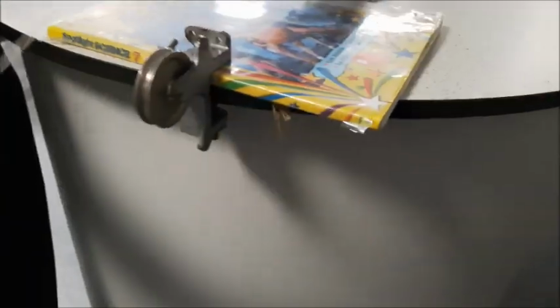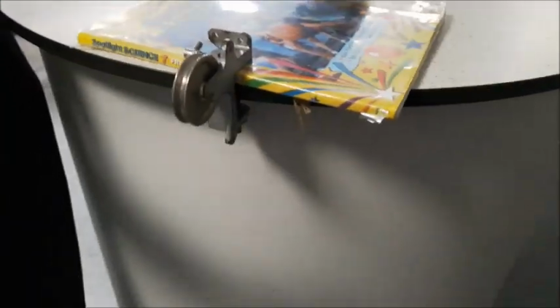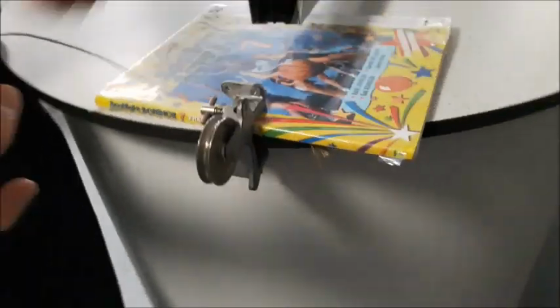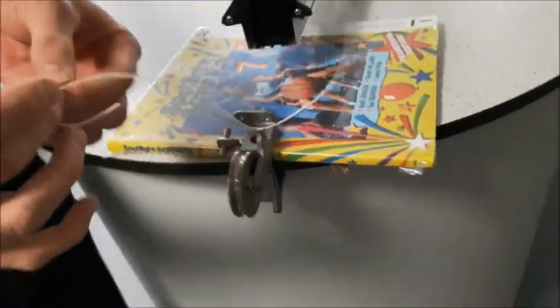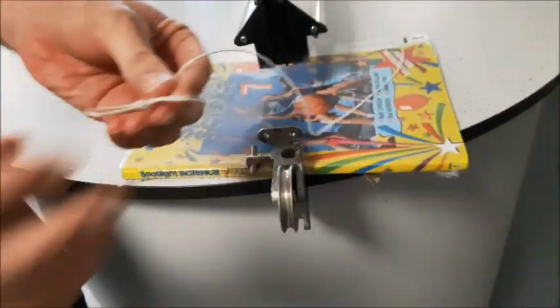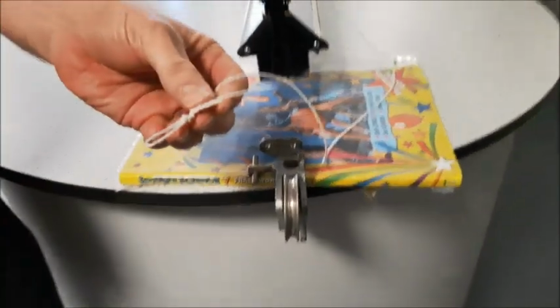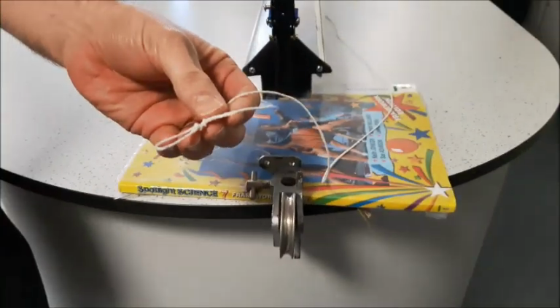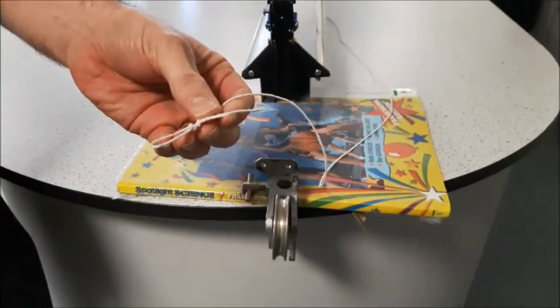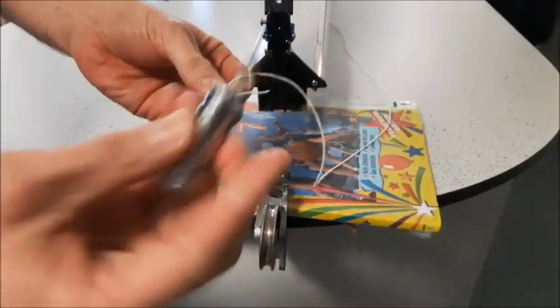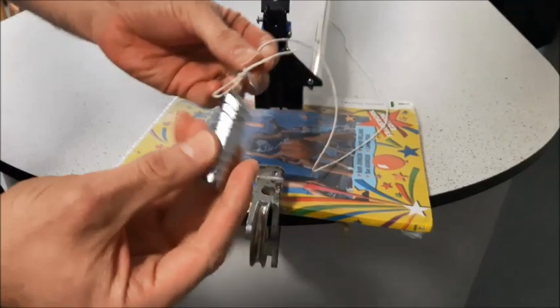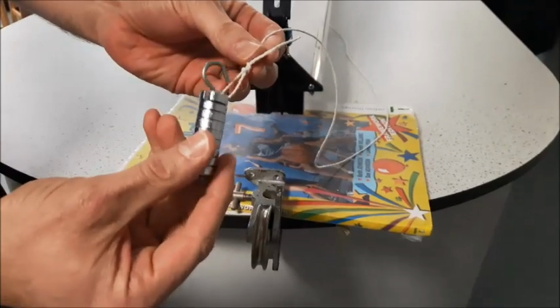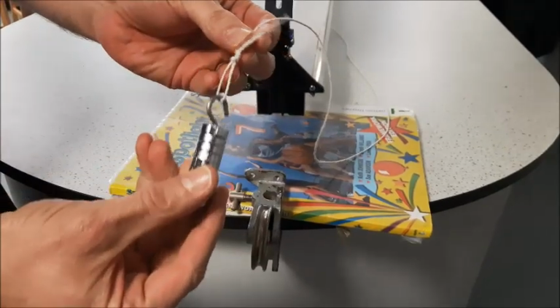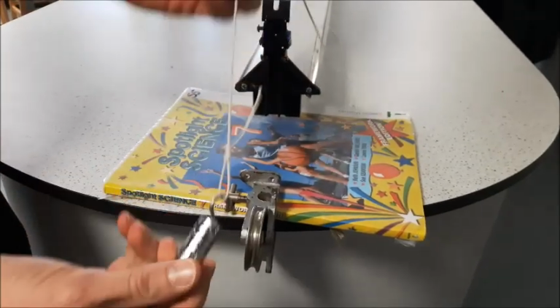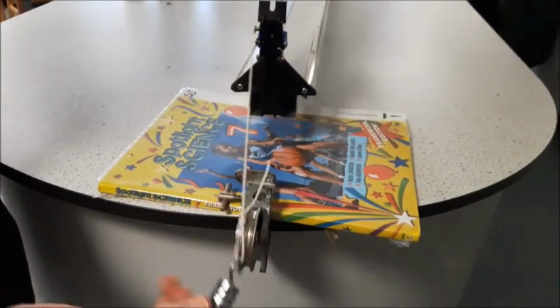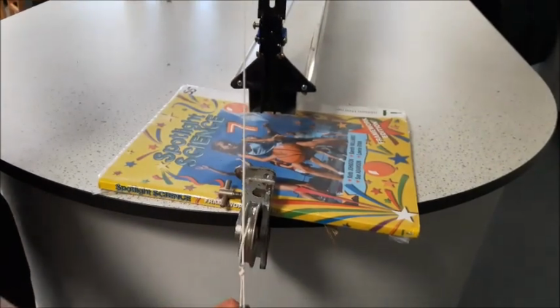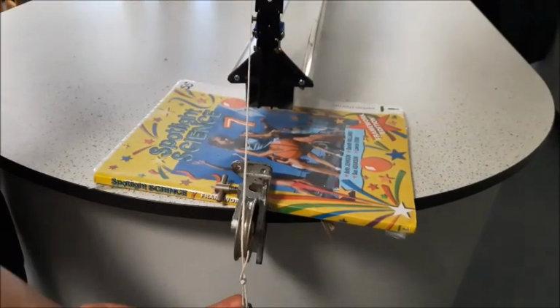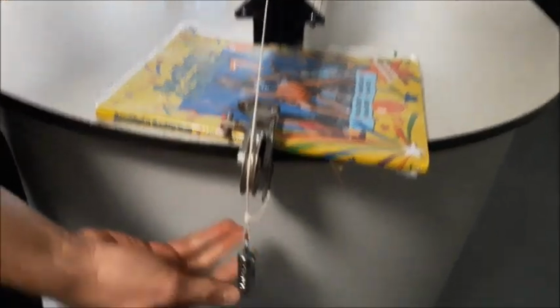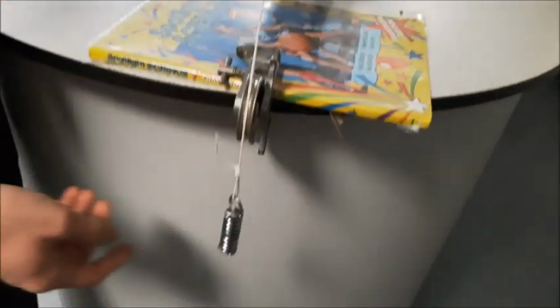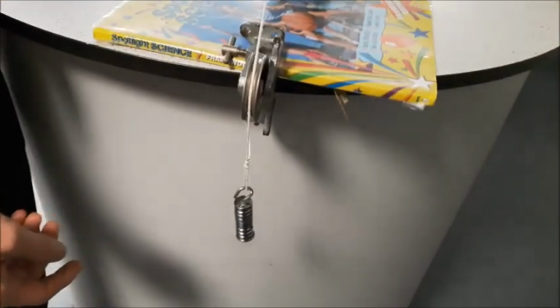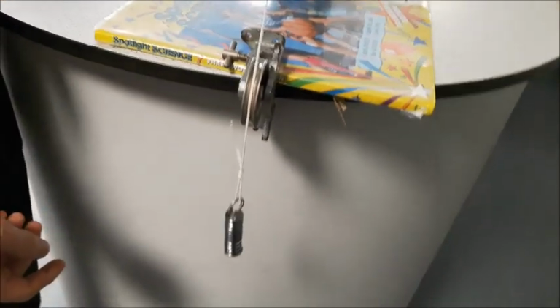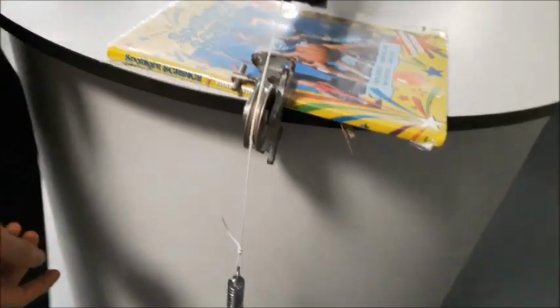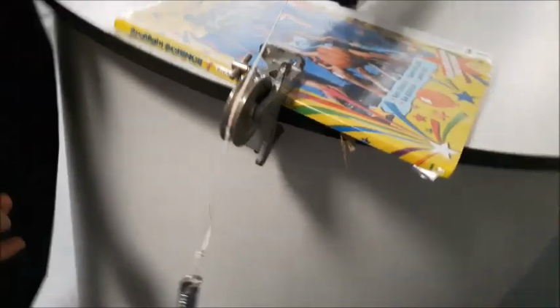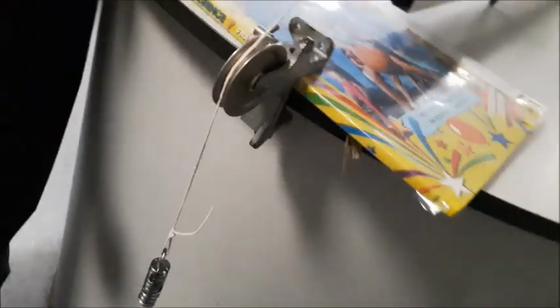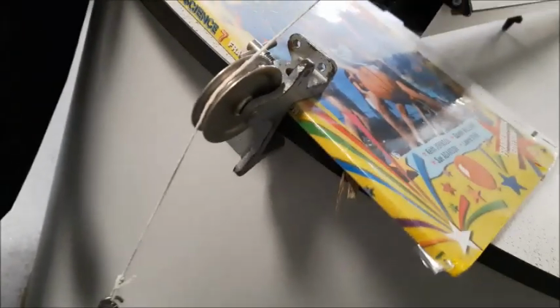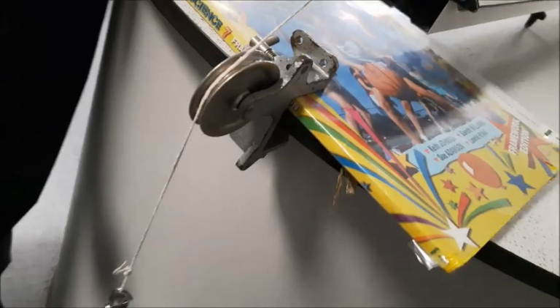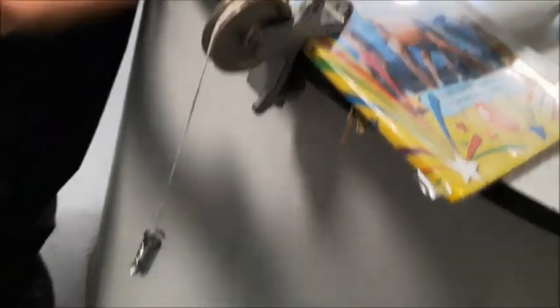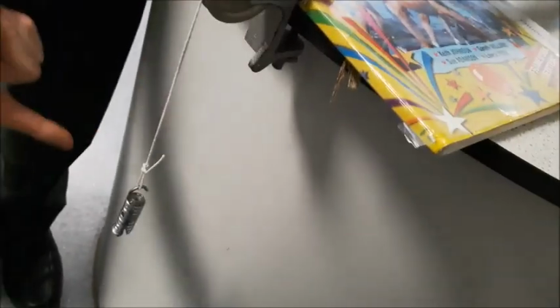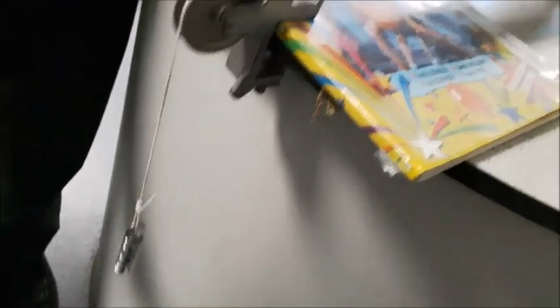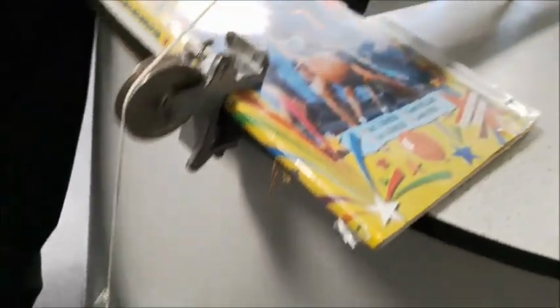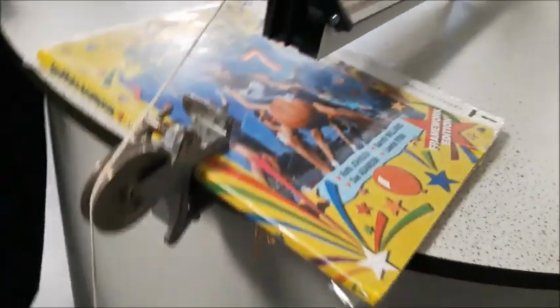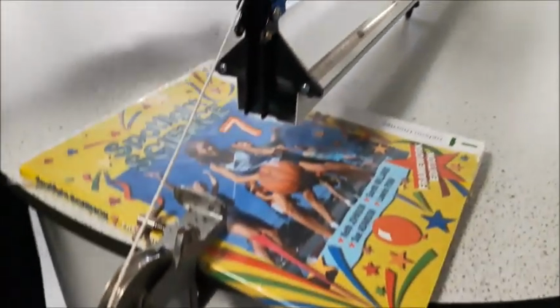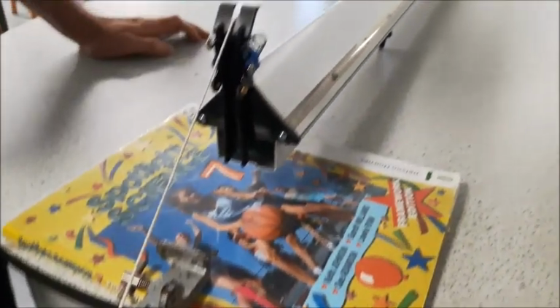We've got our loop and our masses that we hang on the end. They go through a little pulley system, again to reduce friction, so as the masses pull down they move our glider along.